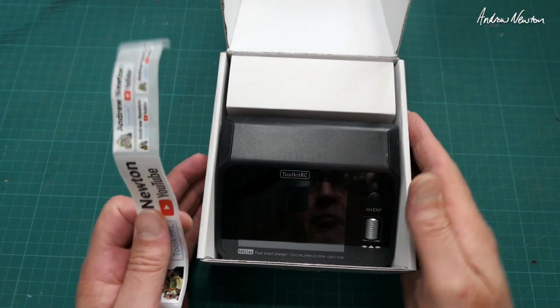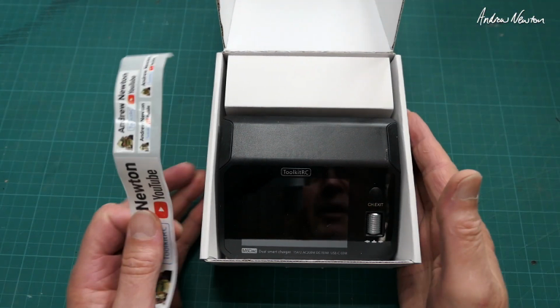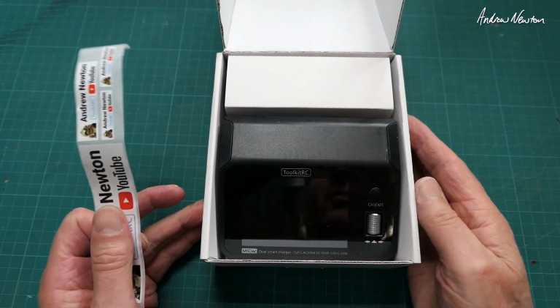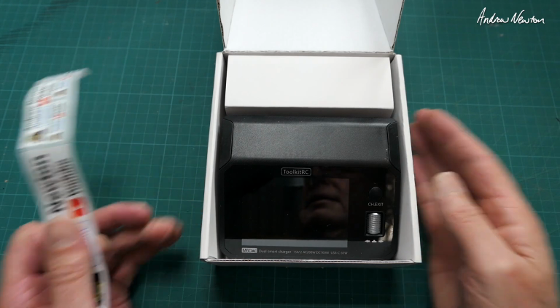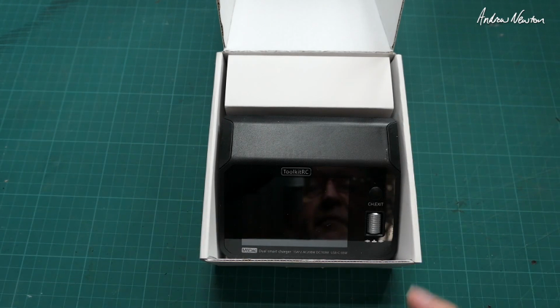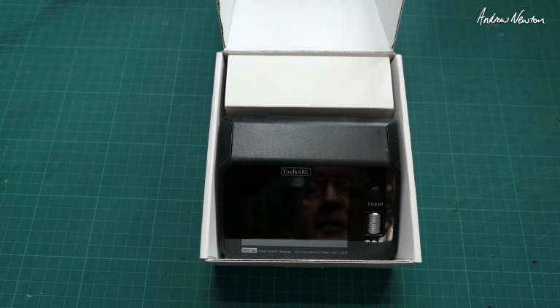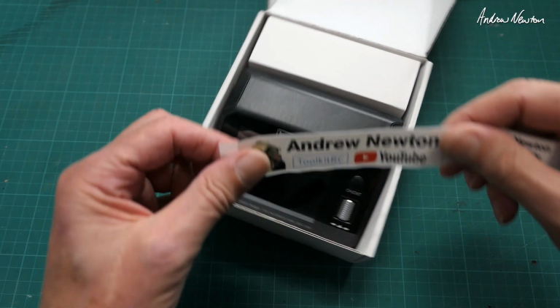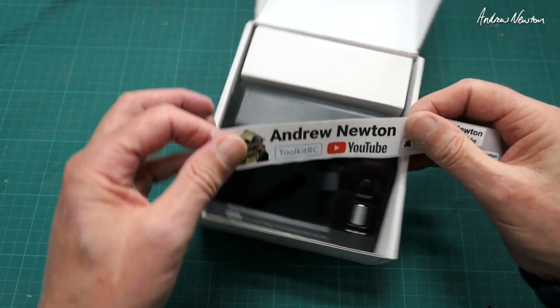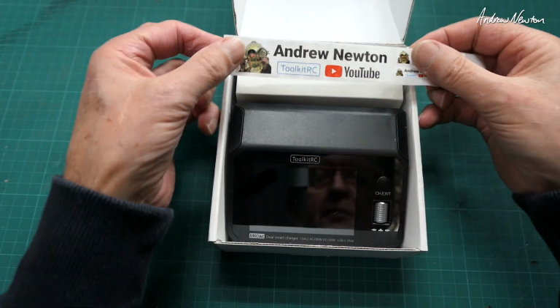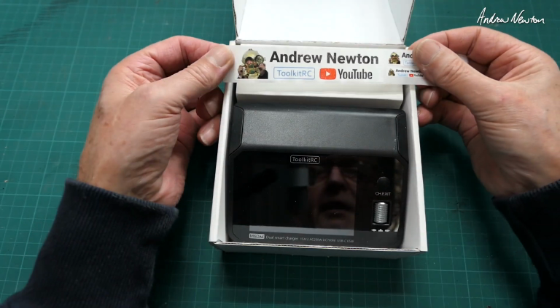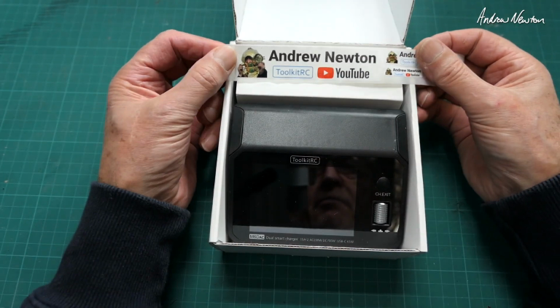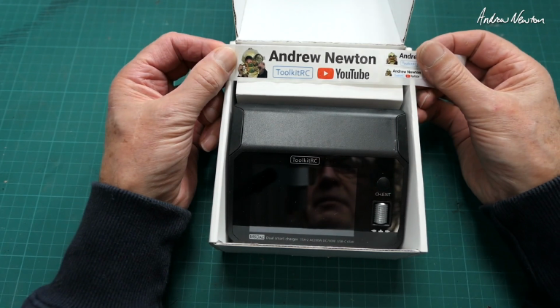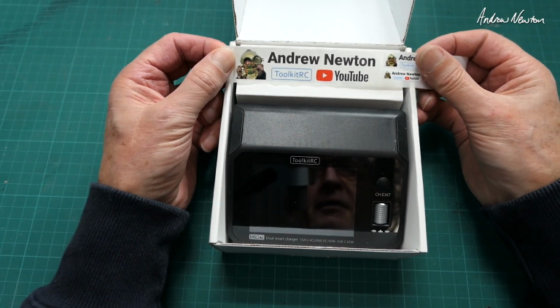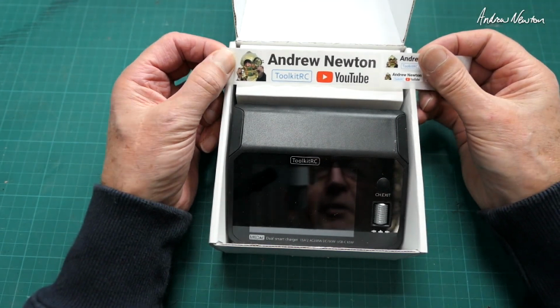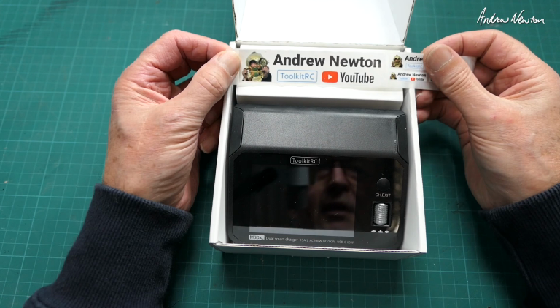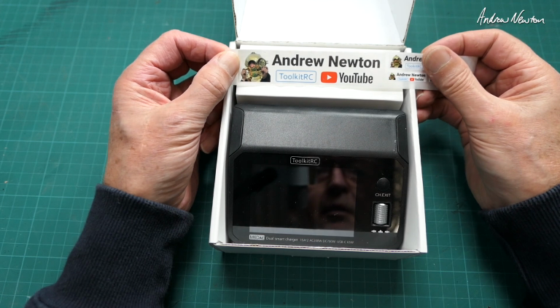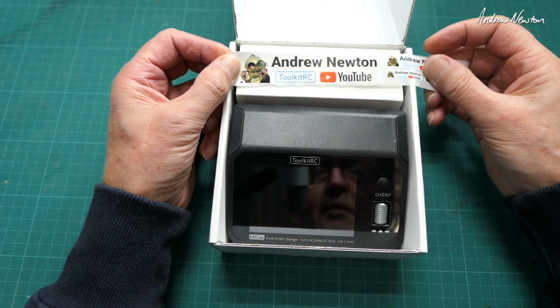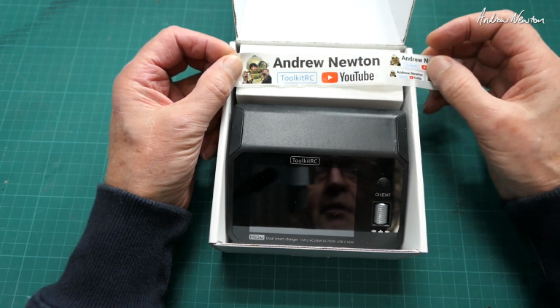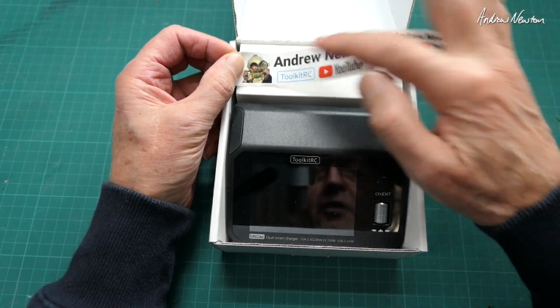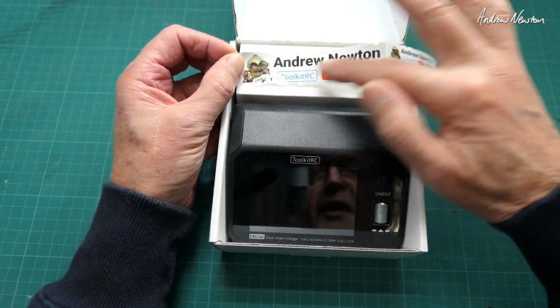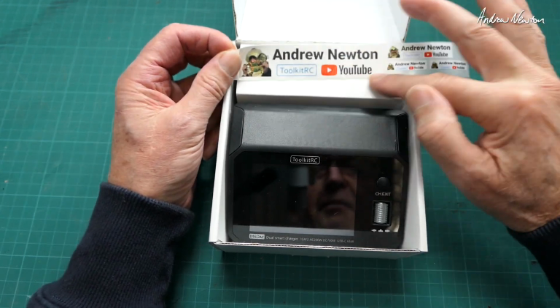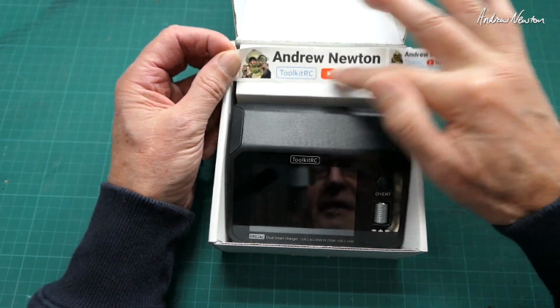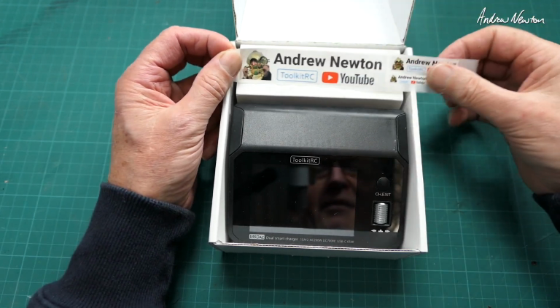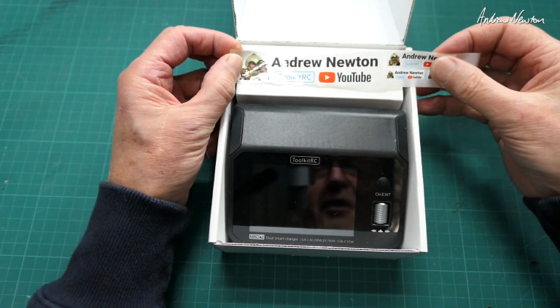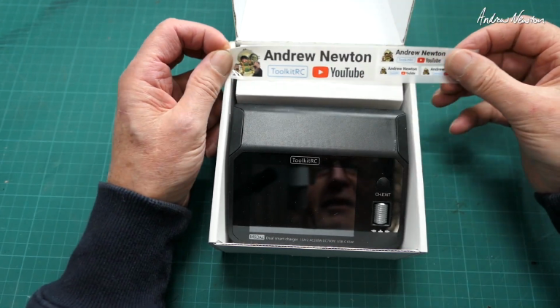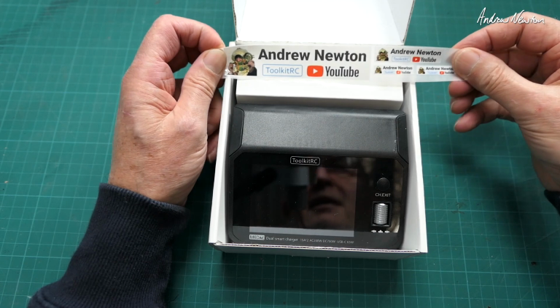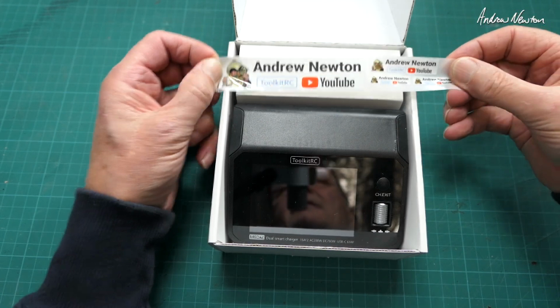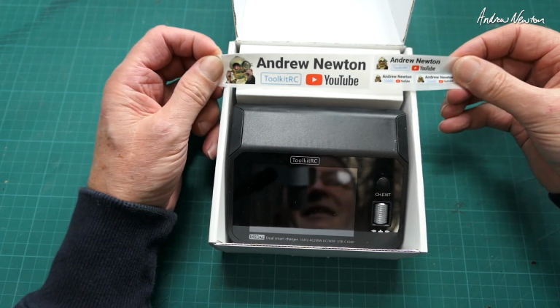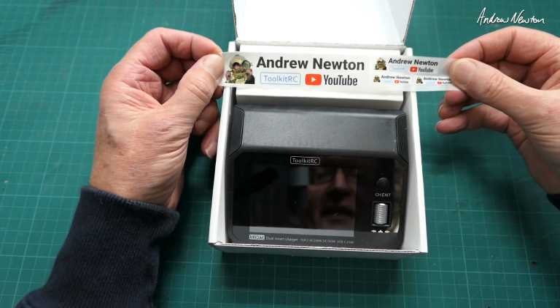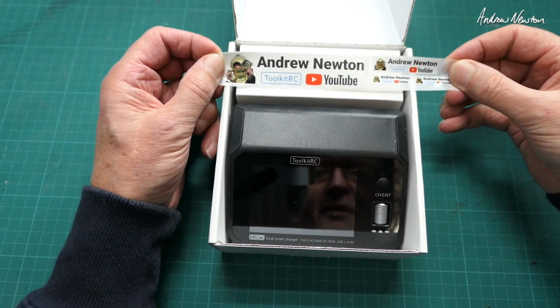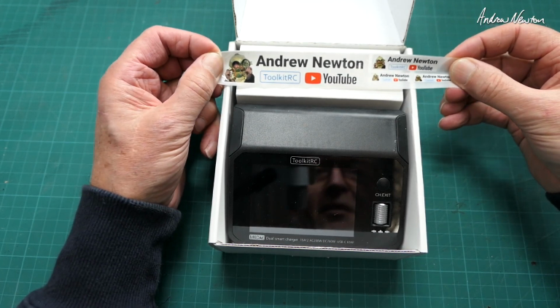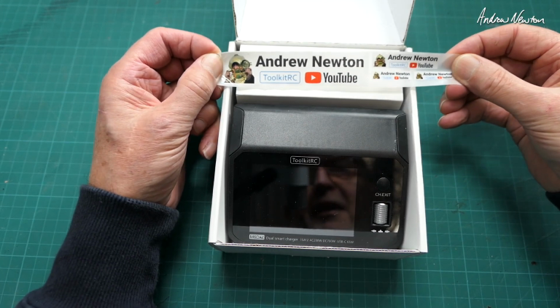Now Radiomaster and Toolkit RC are getting very sneaky with their marketing. Look what they've done — they've printed up stickers for a lot of the reviewers with their name and icon and stuff like that. It's kind of fun anyway.